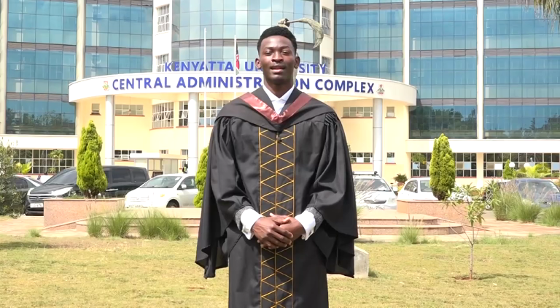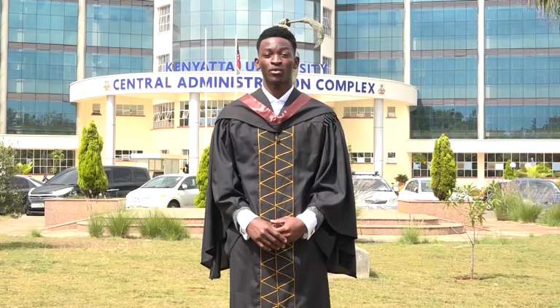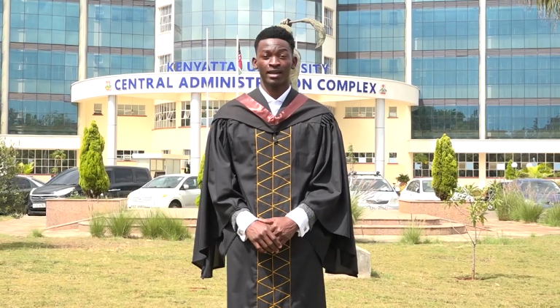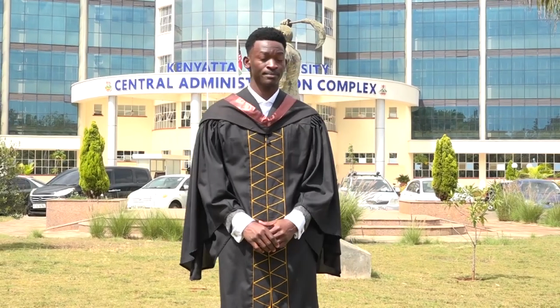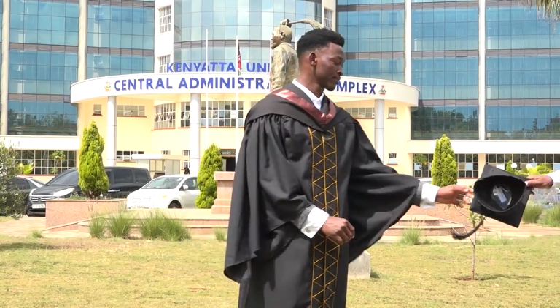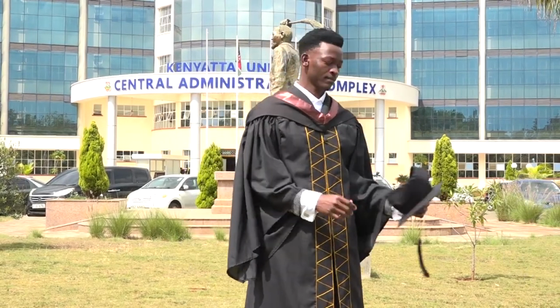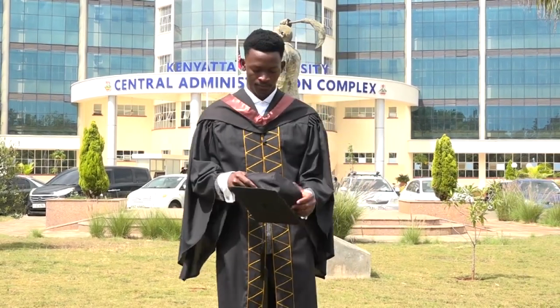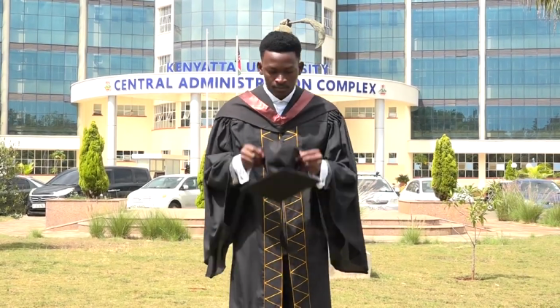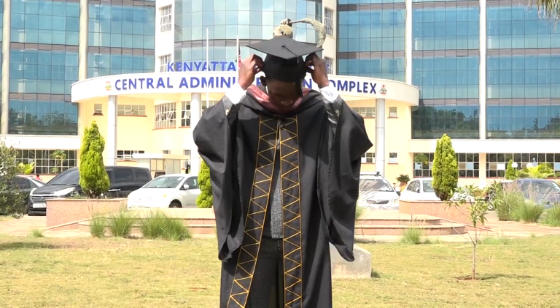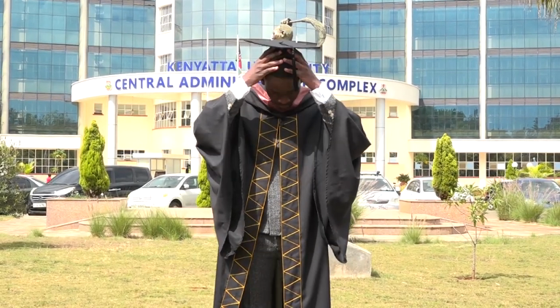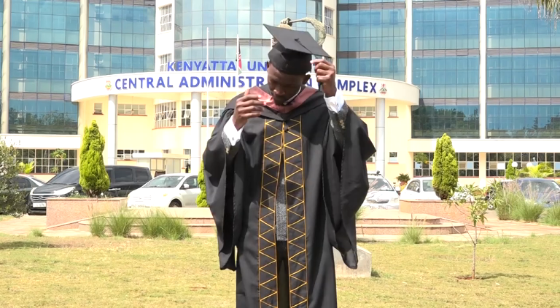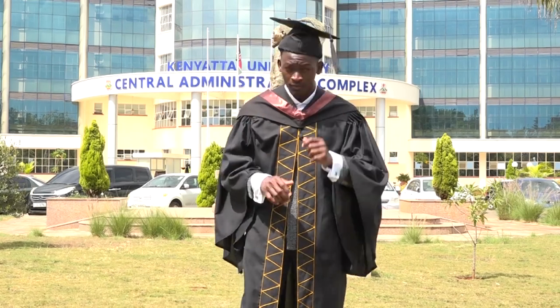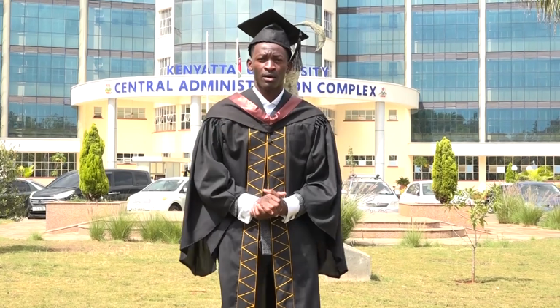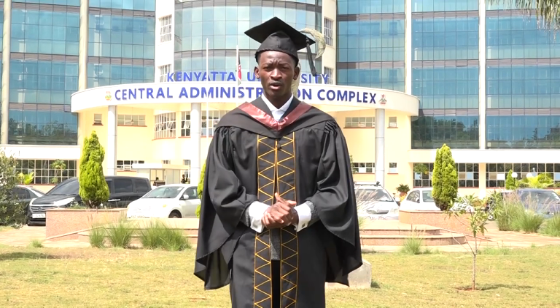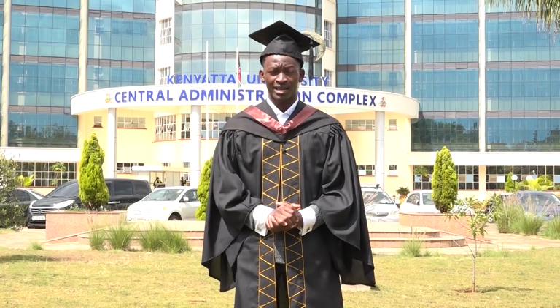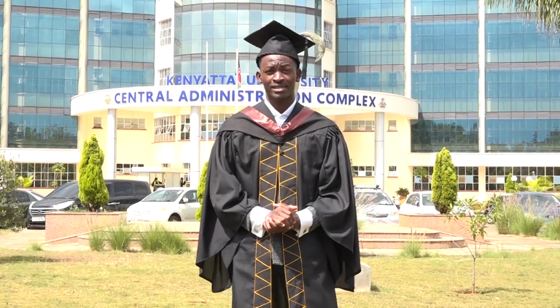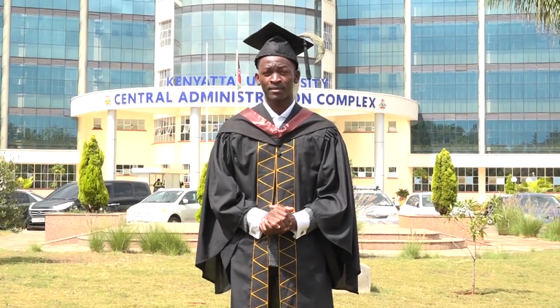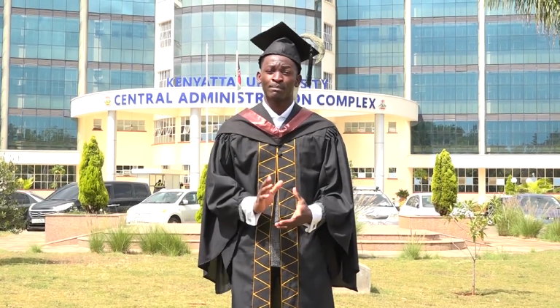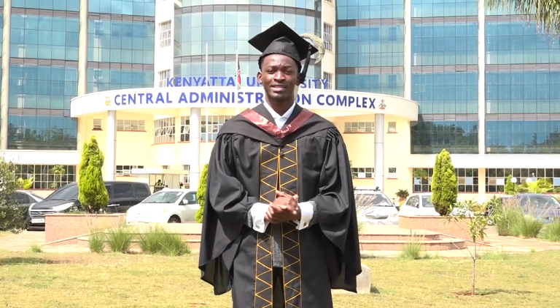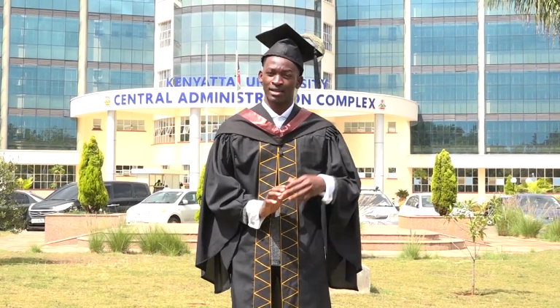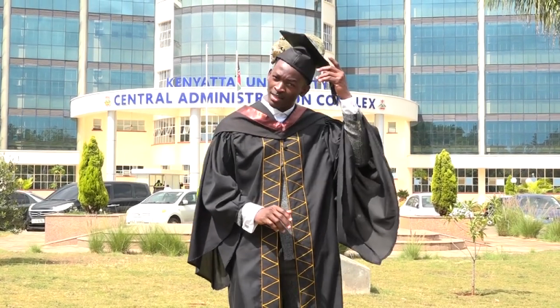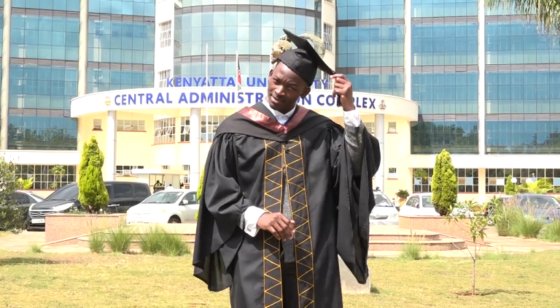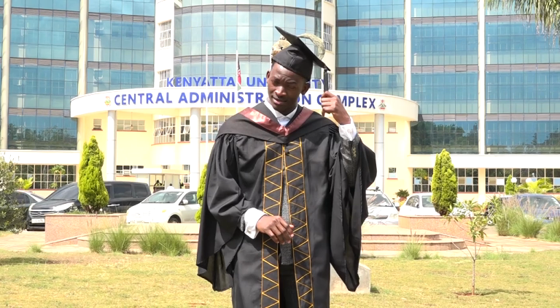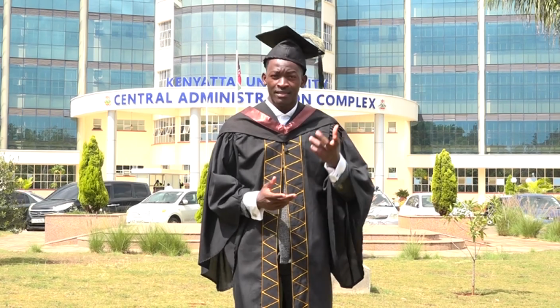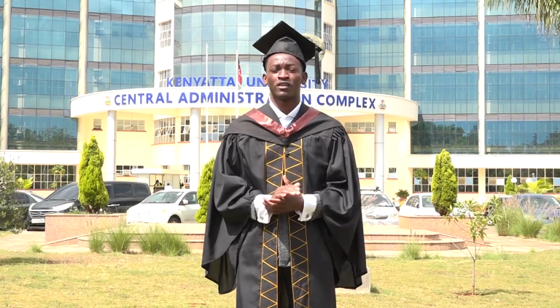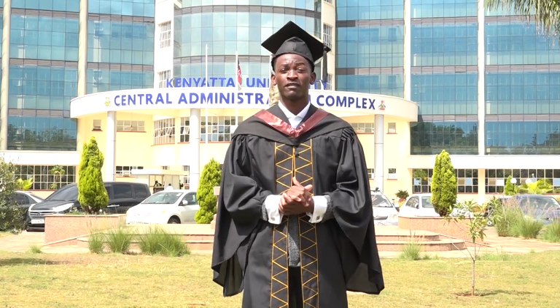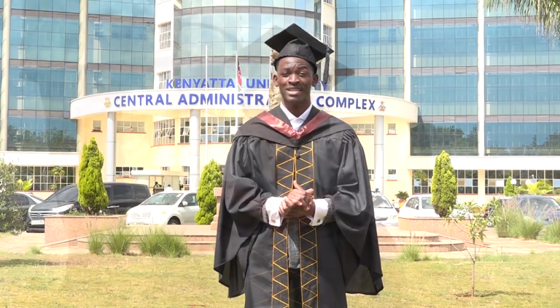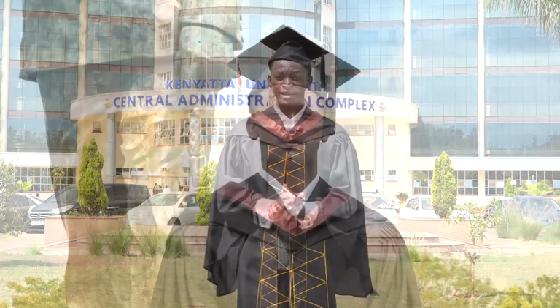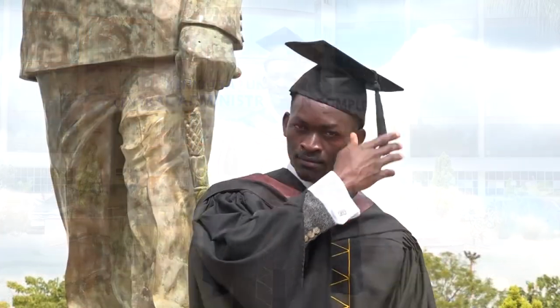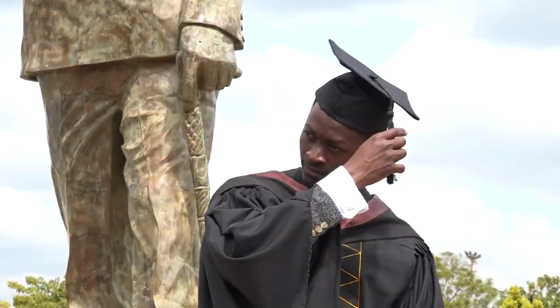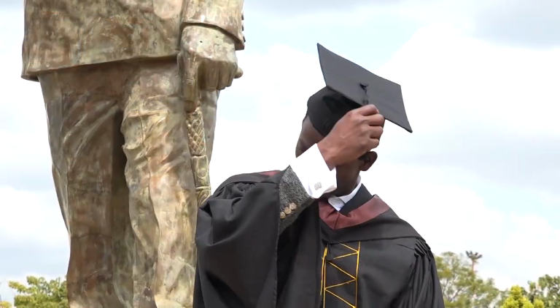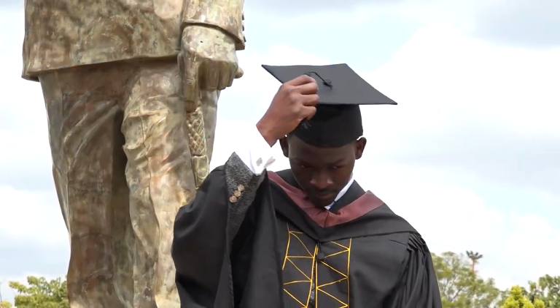Last, we have the cap. When going to the graduation ceremony, make sure your tassel is on the left. Then, after you've been conferred by the Chancellor, turn your tassel to the right.